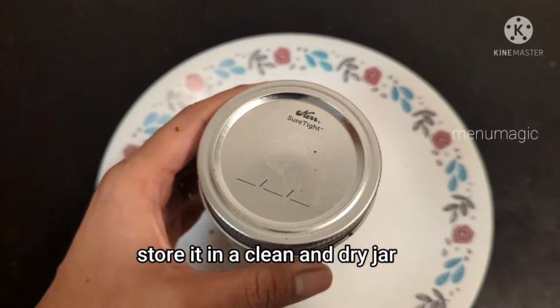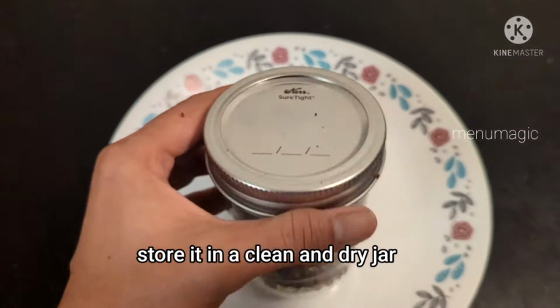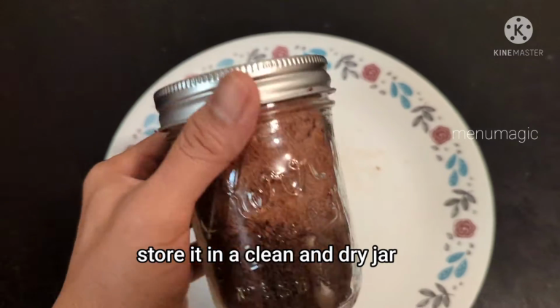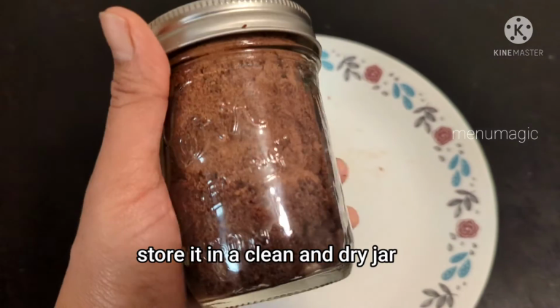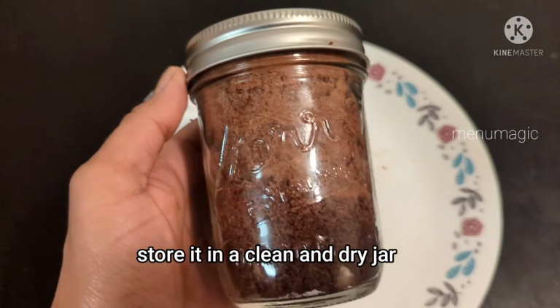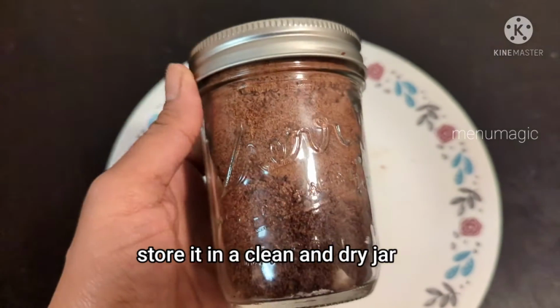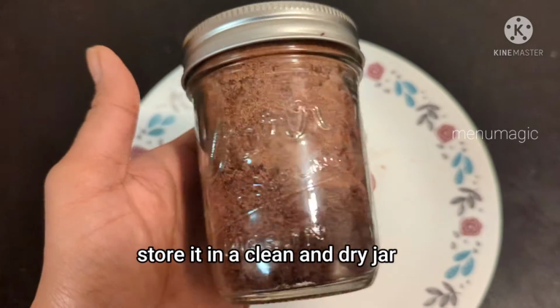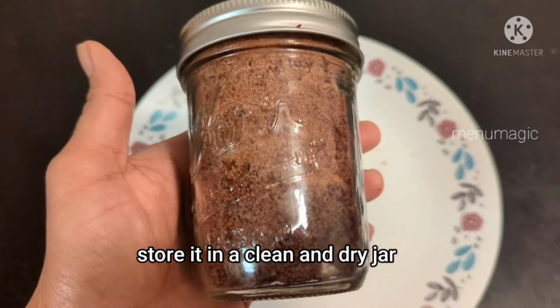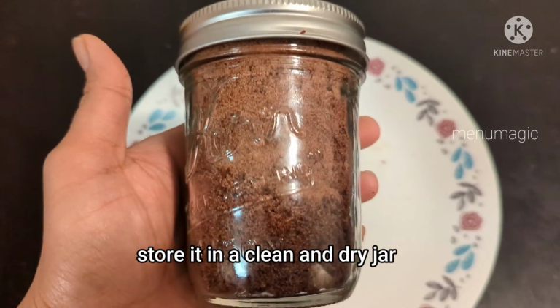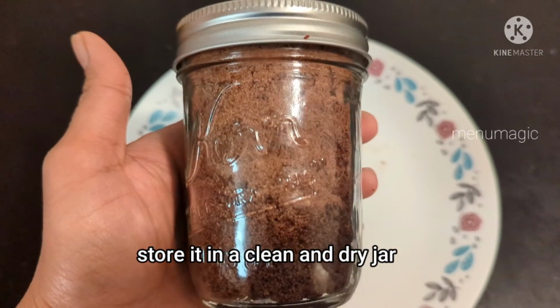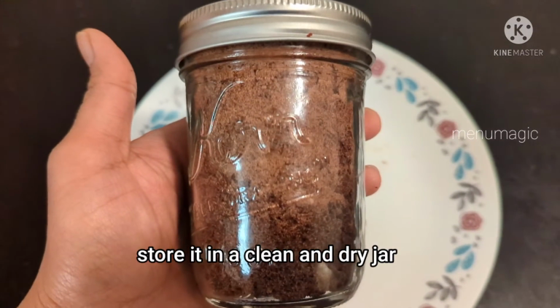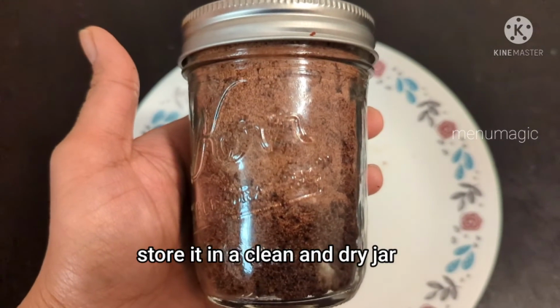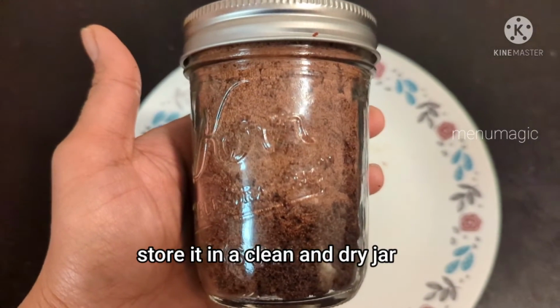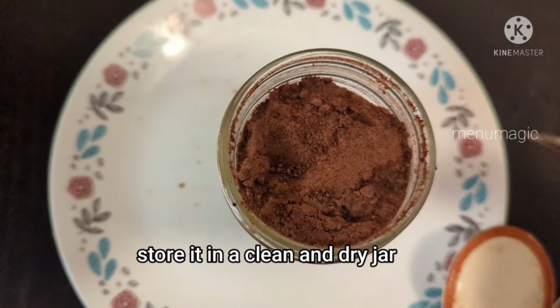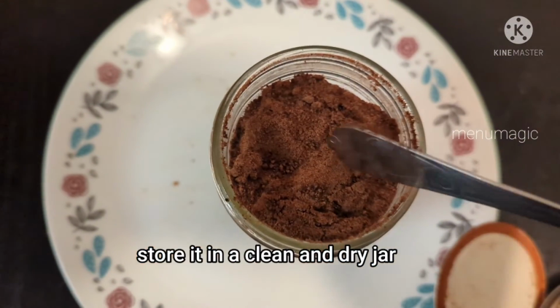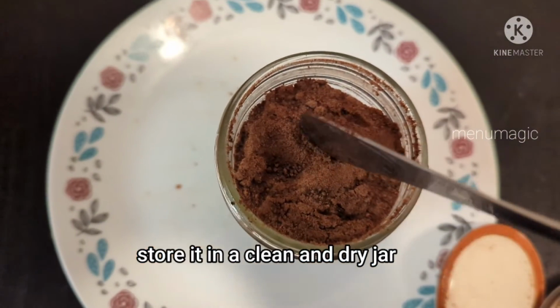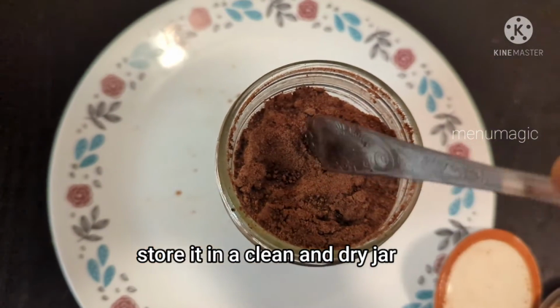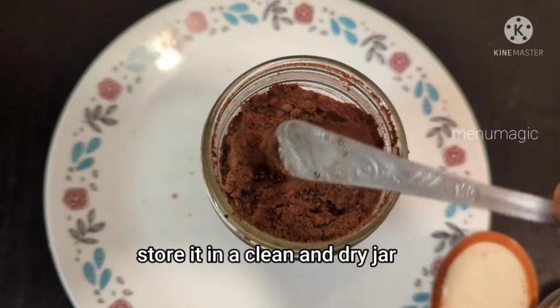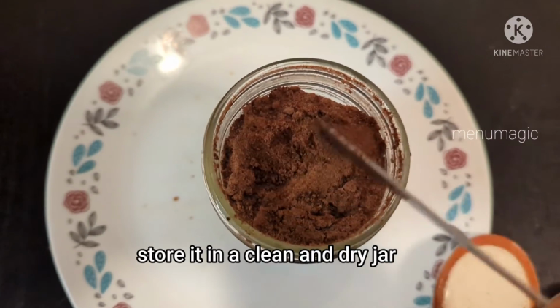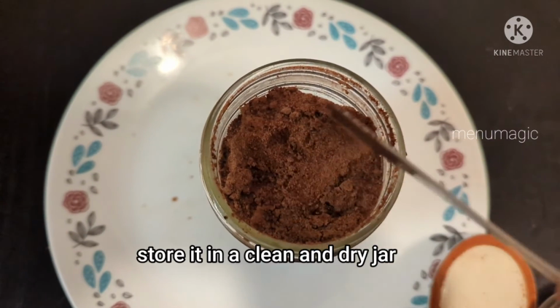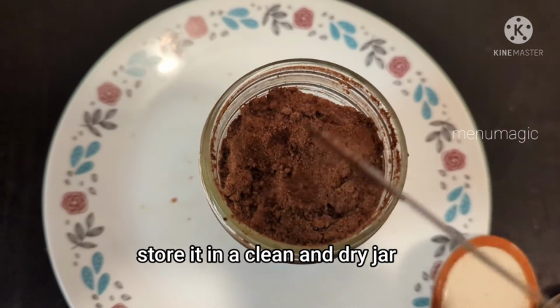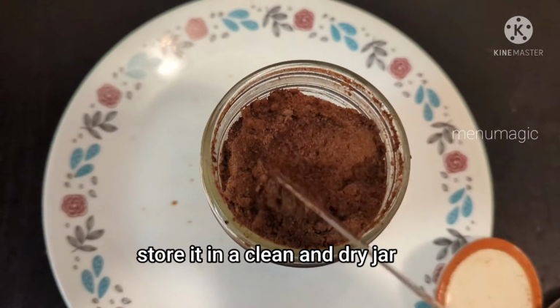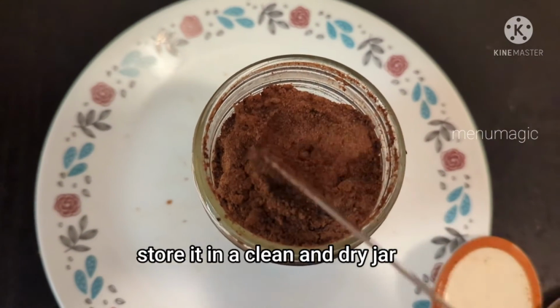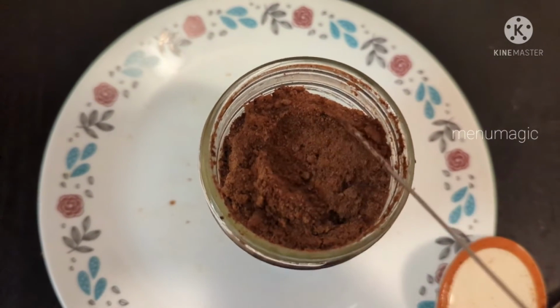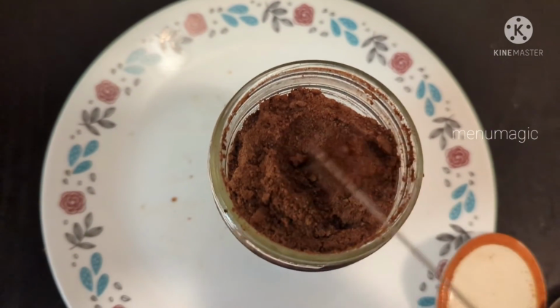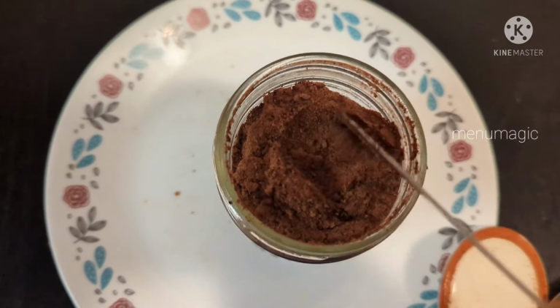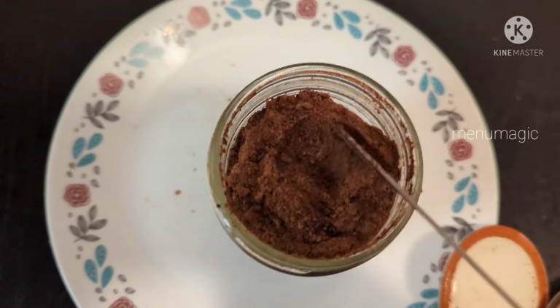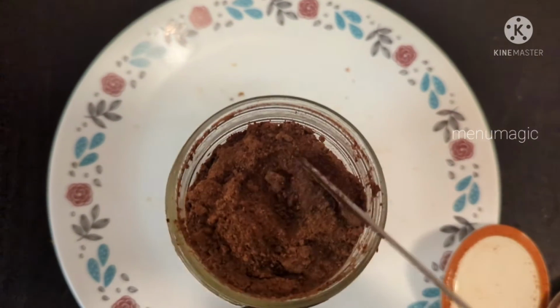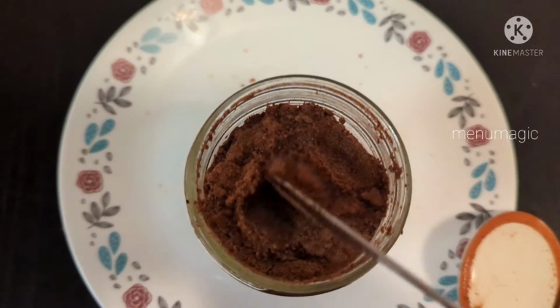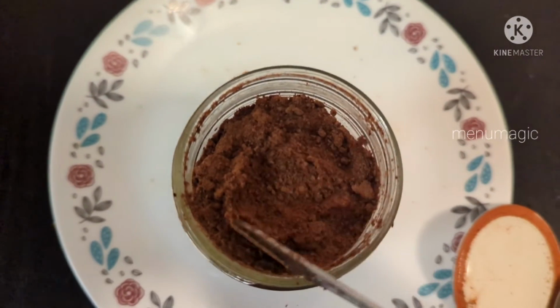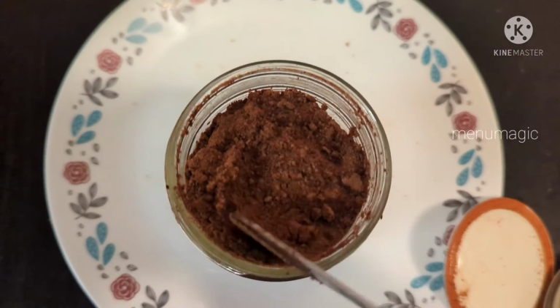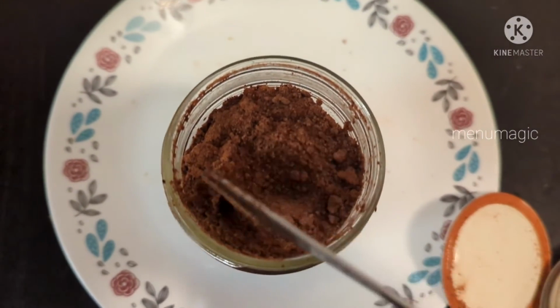You can also bake with this powder in the oven — for example, biscuits and other baked goods. I will show you how to bake with it in the next video.